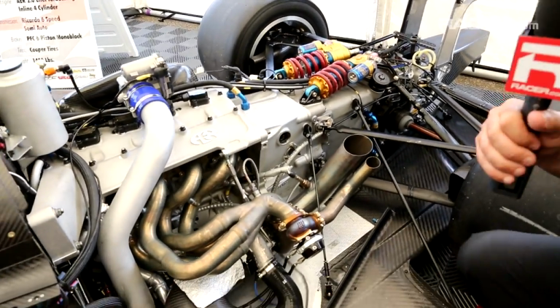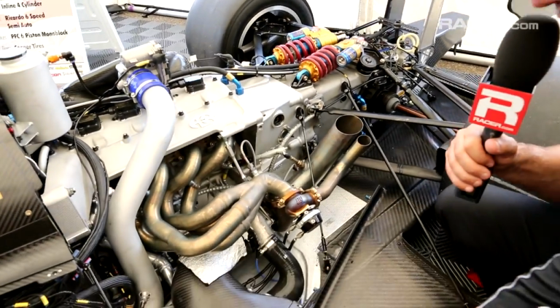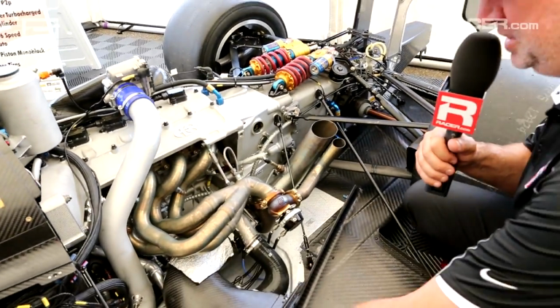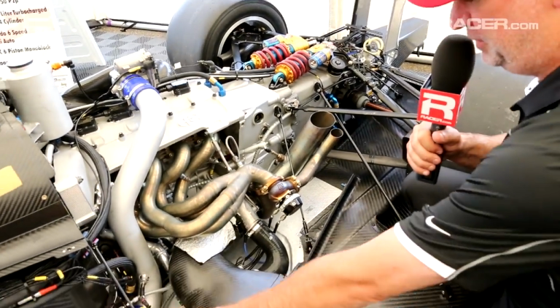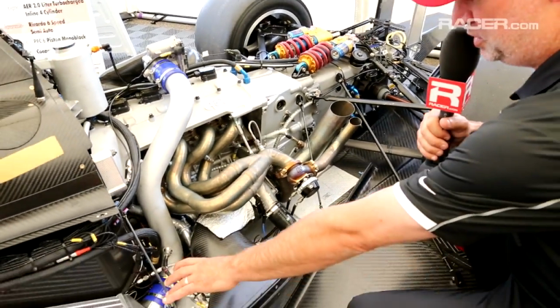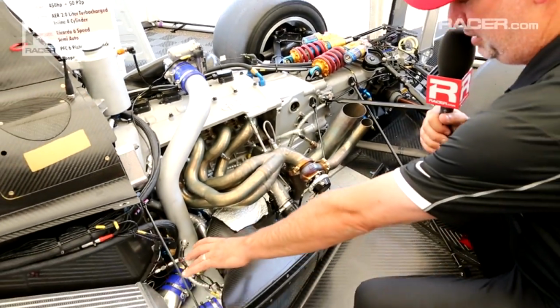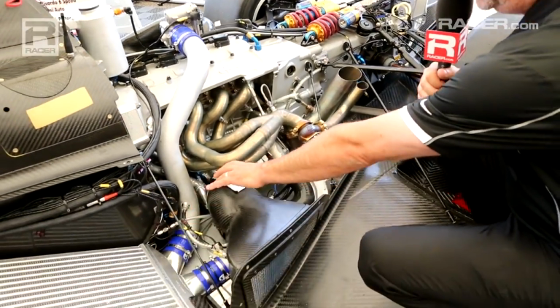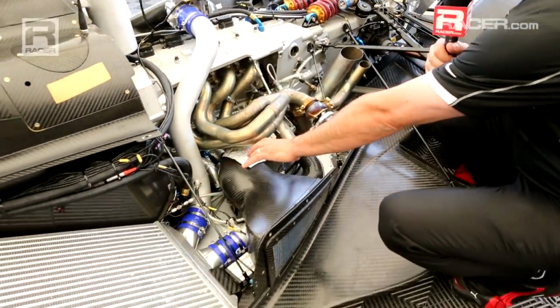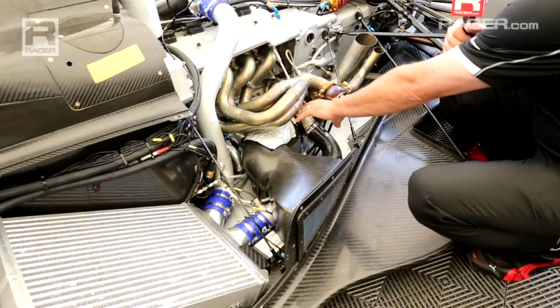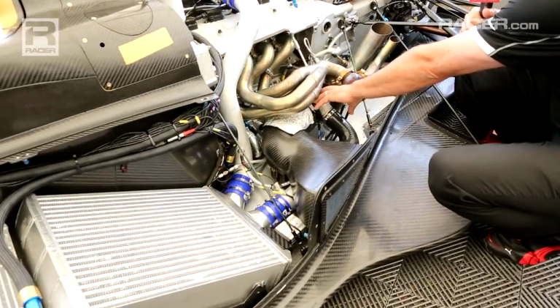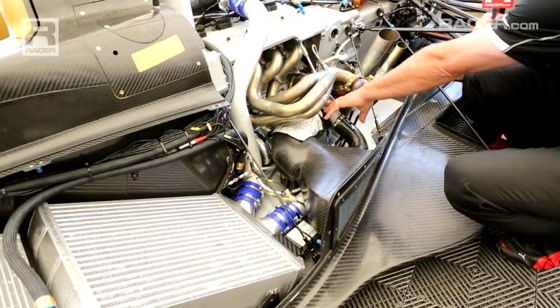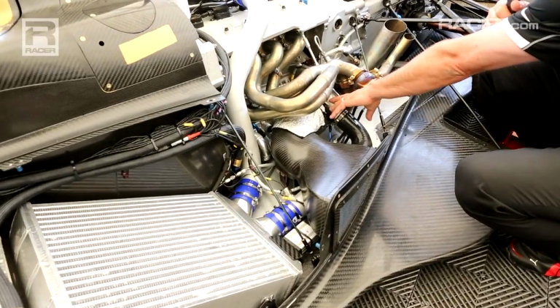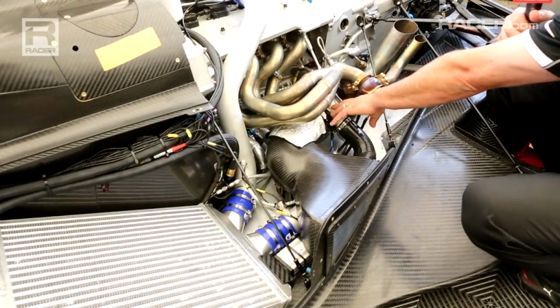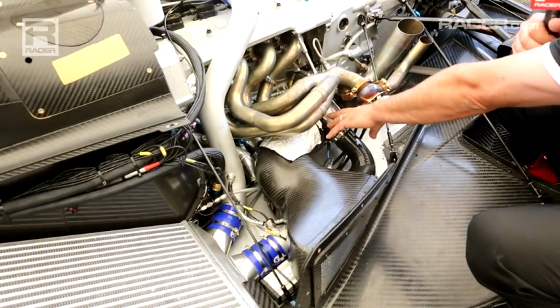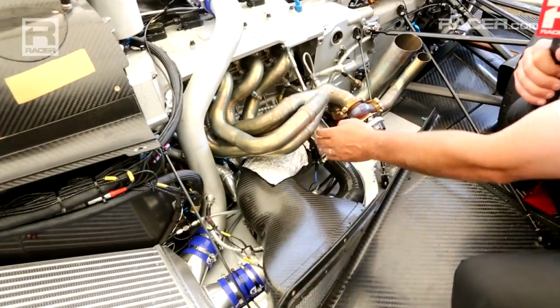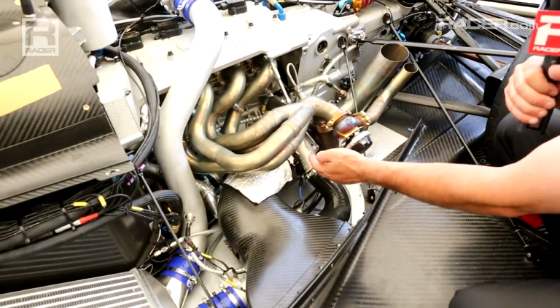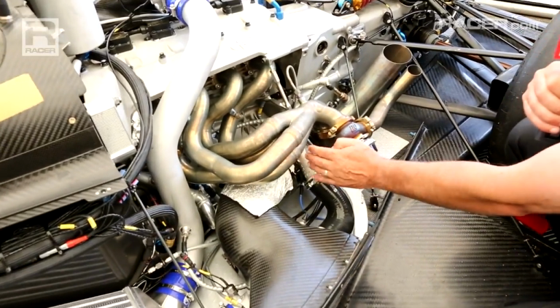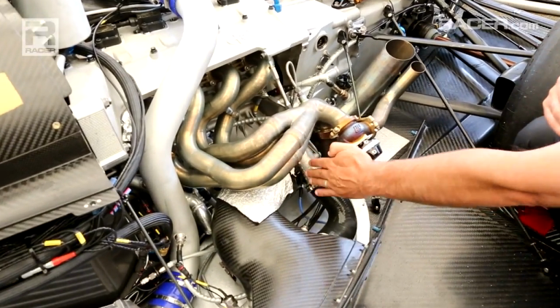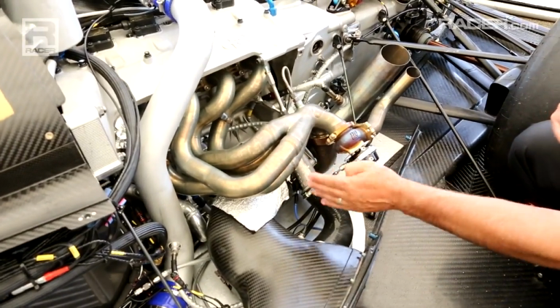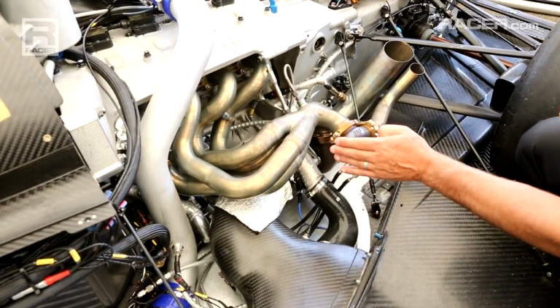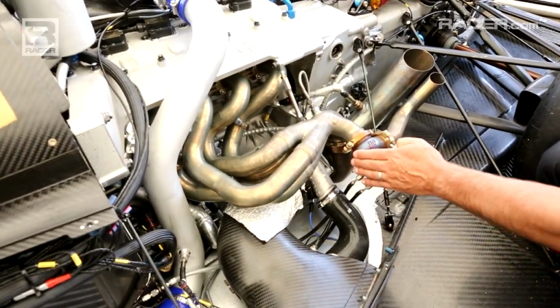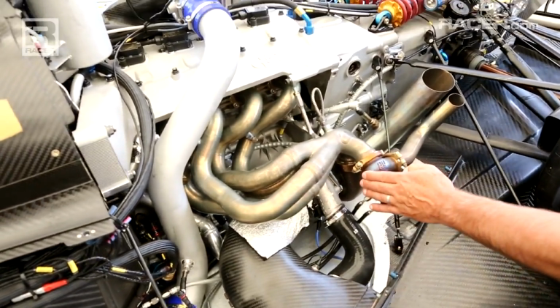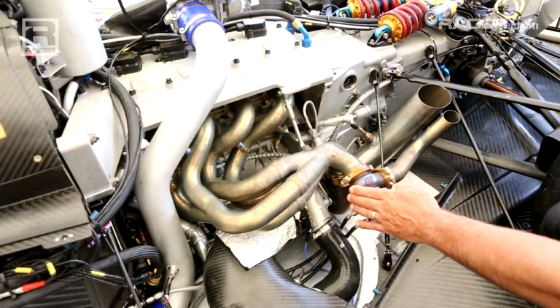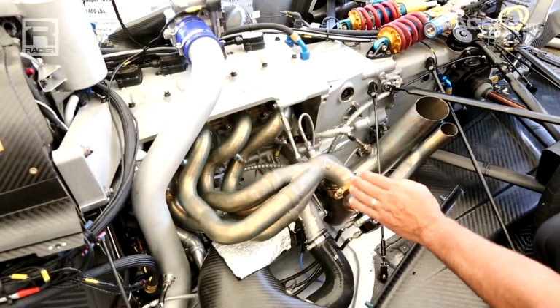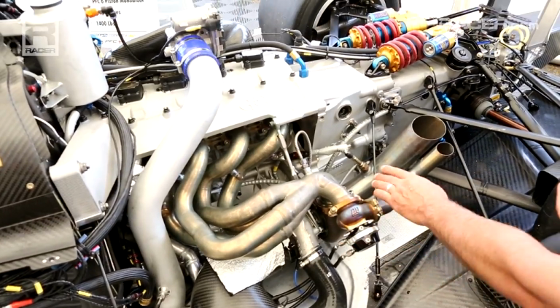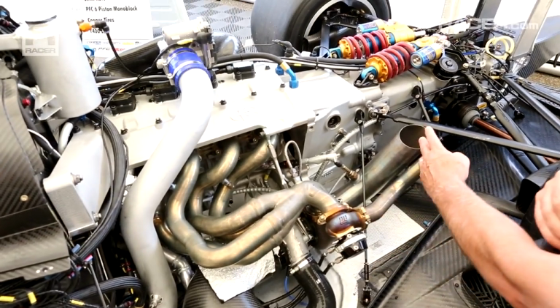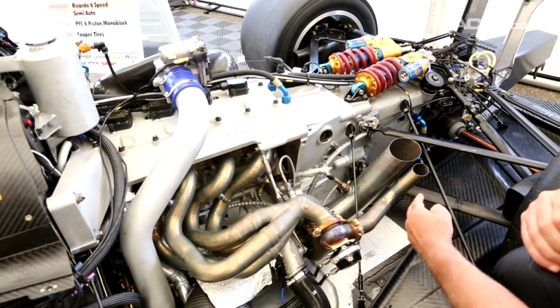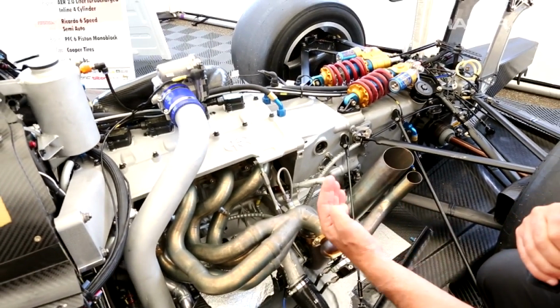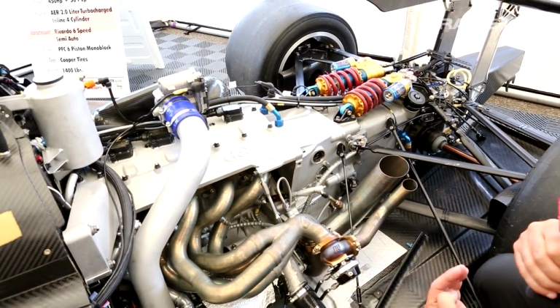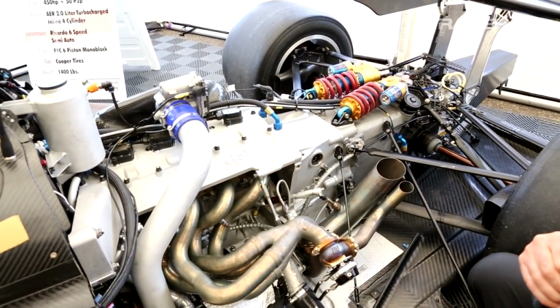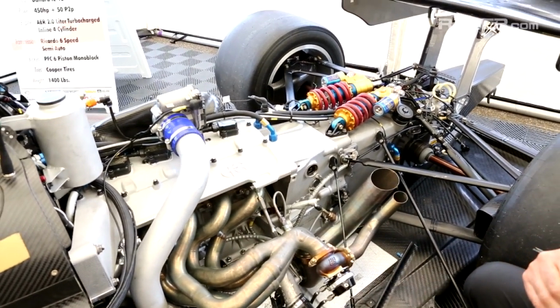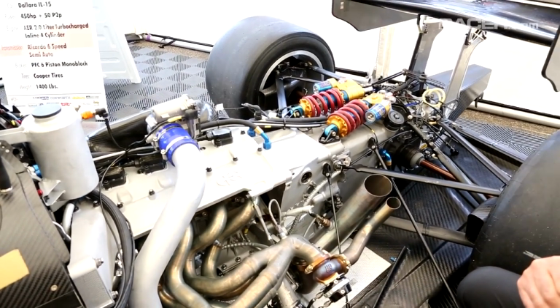Intake for the exhaust air into the turbocharger — very small turbocharger located right here. Single turbo, single wastegate, obviously single exhaust system, as it's only a four-cylinder.